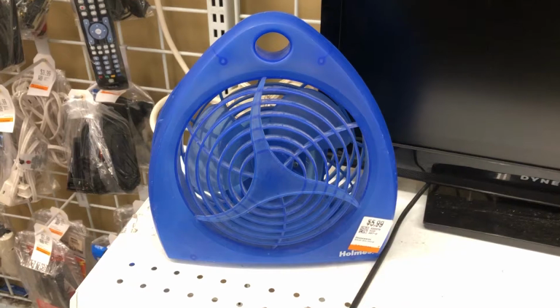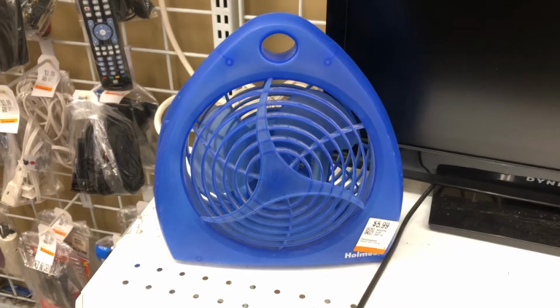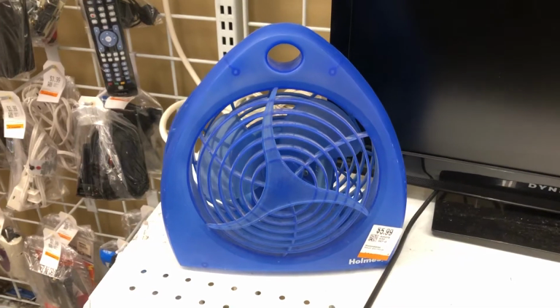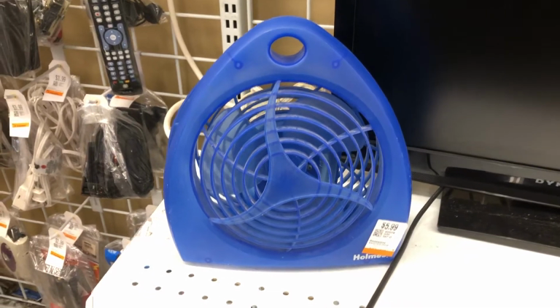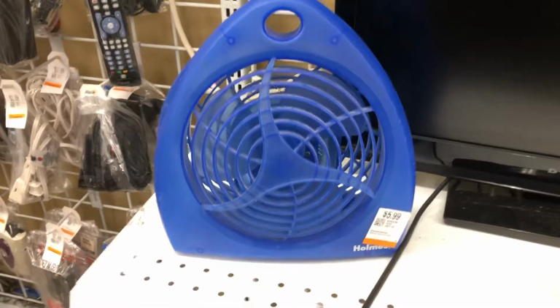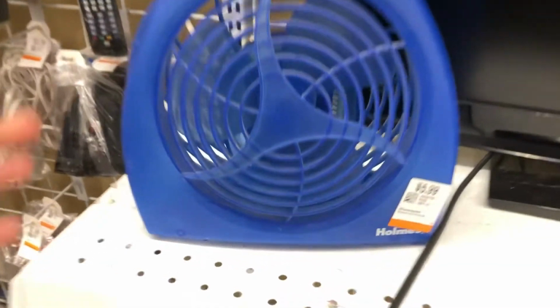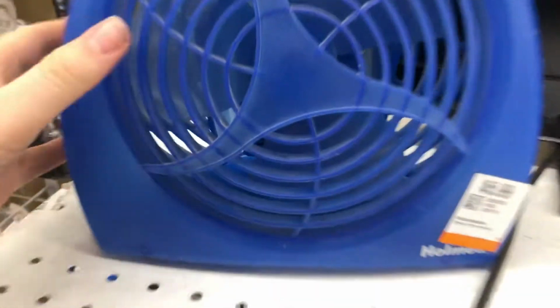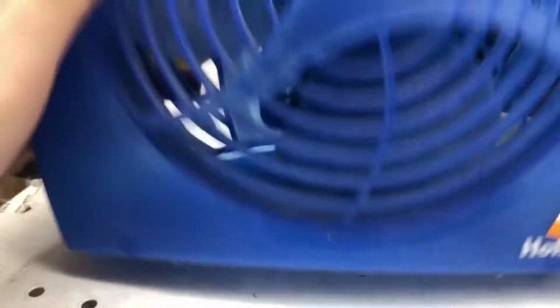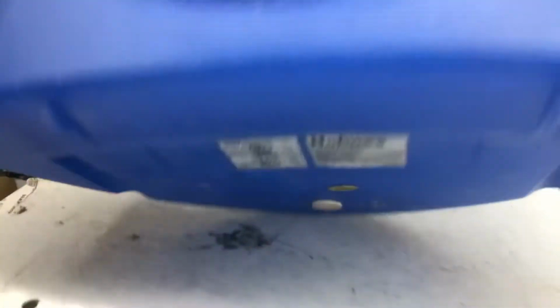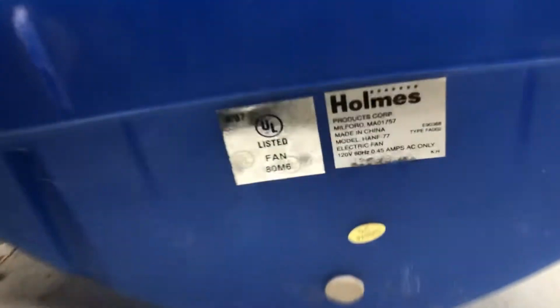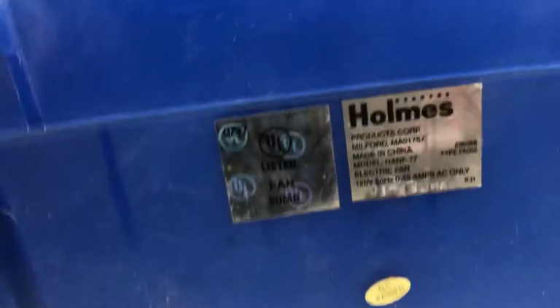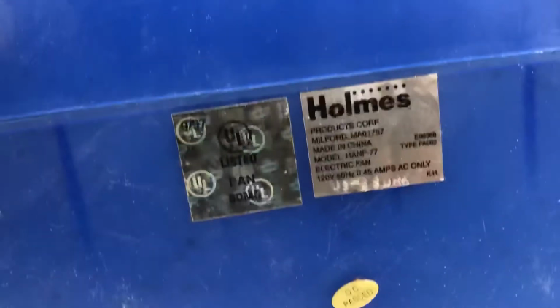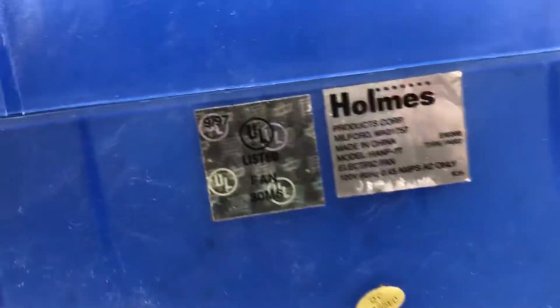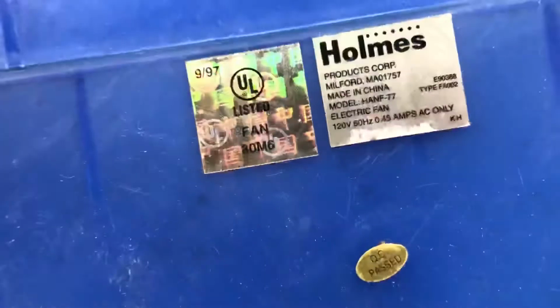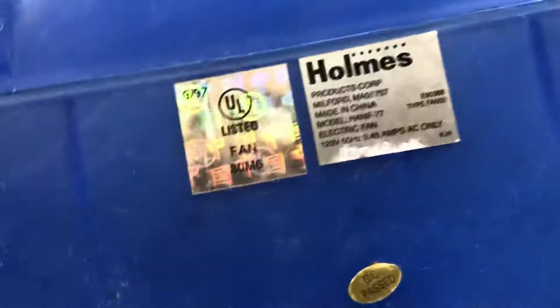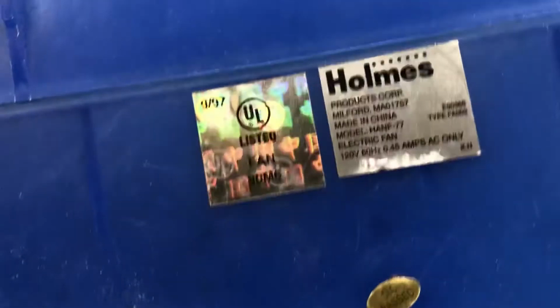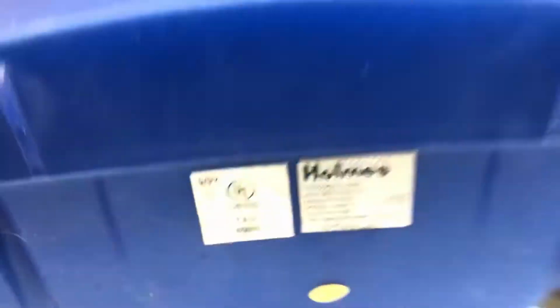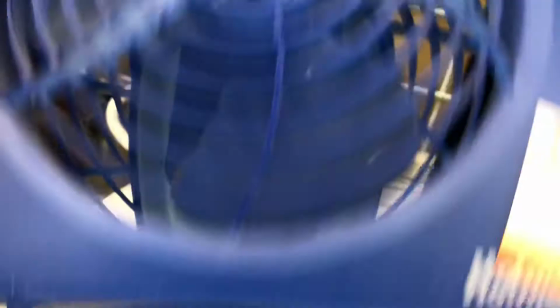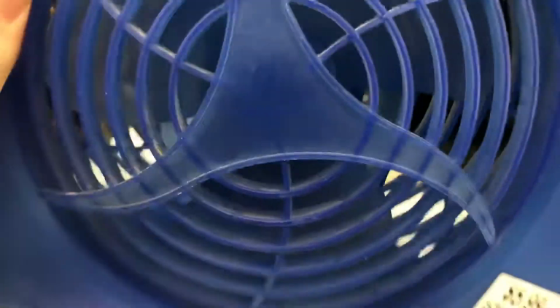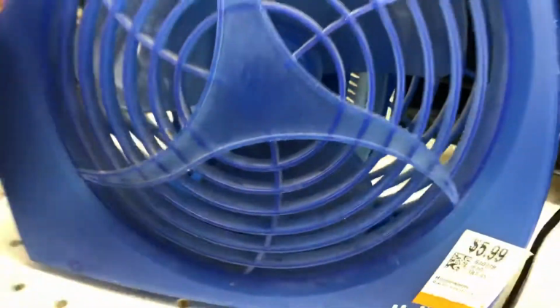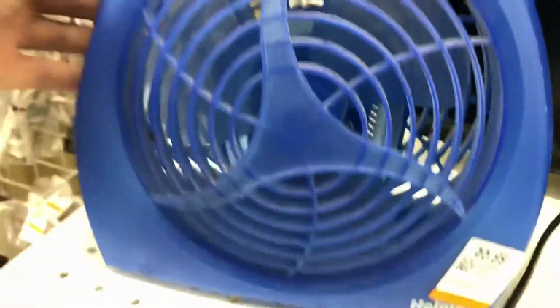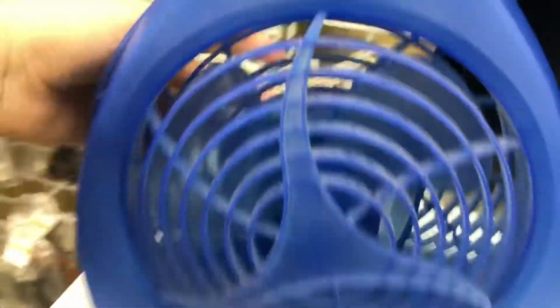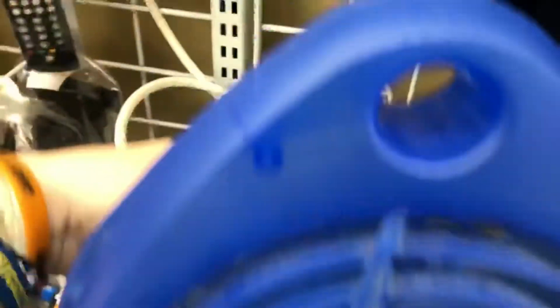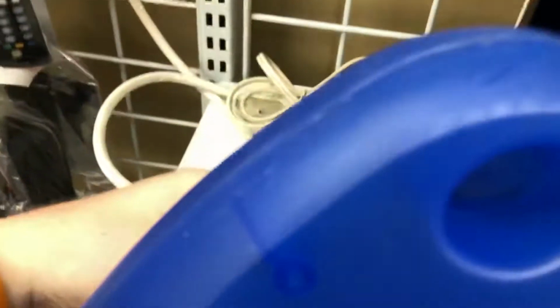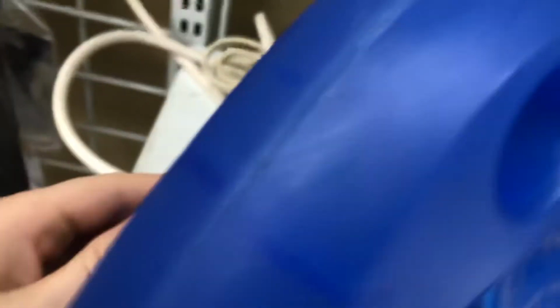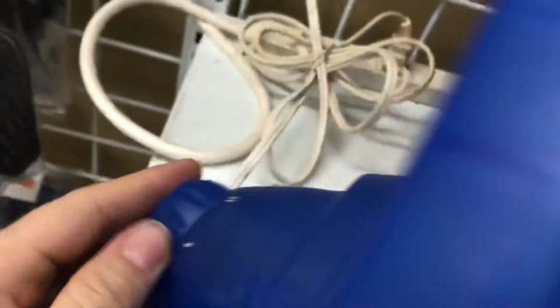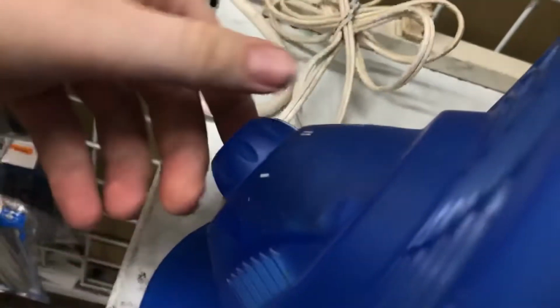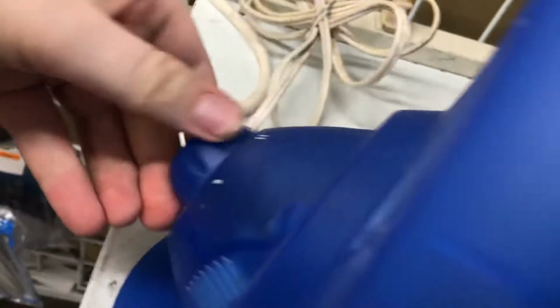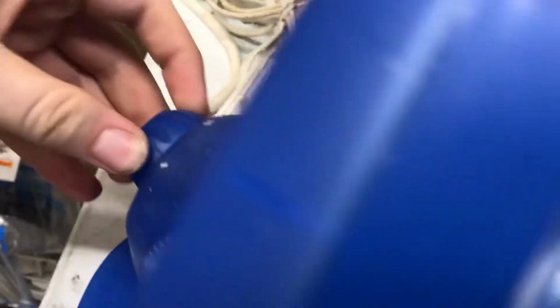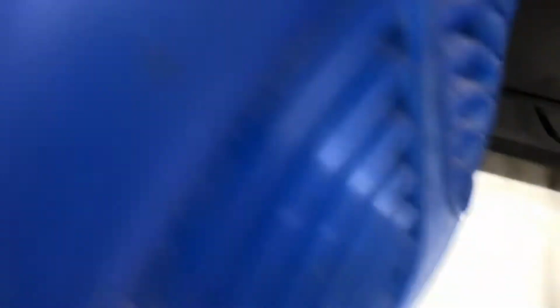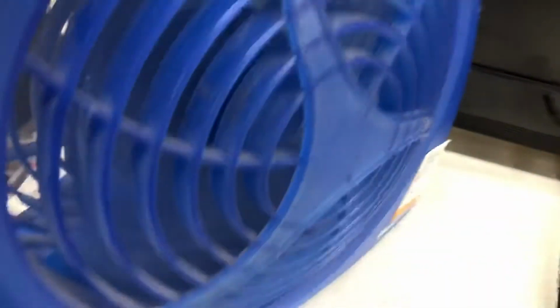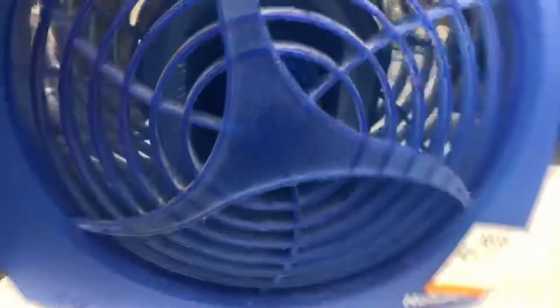This blue Holmes fan belongs to a customer who was kind enough to let me test it. It's from 1997, and I've never seen the all-blue version before, so I had to get a video of it.